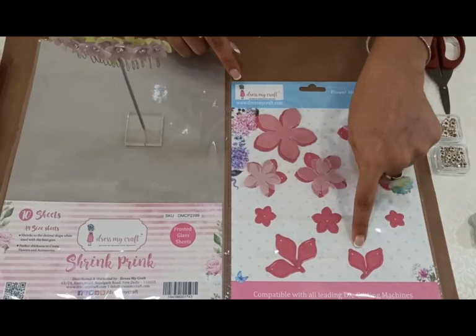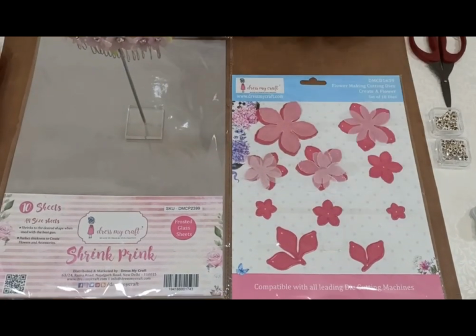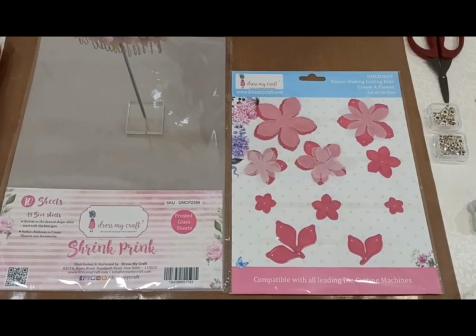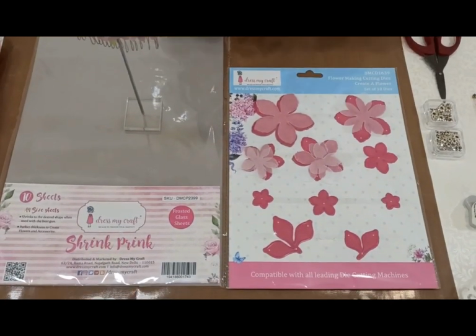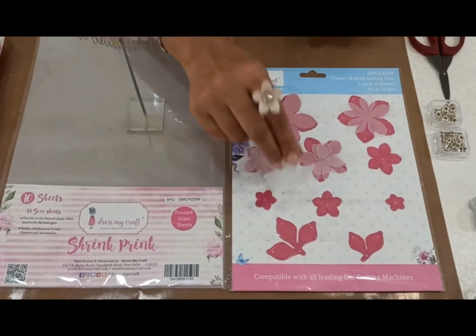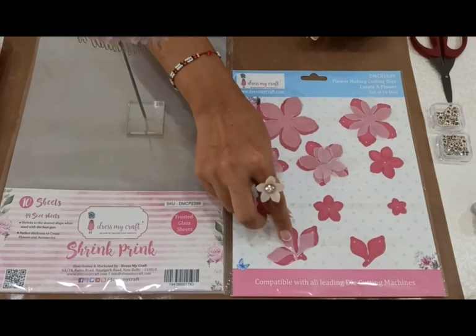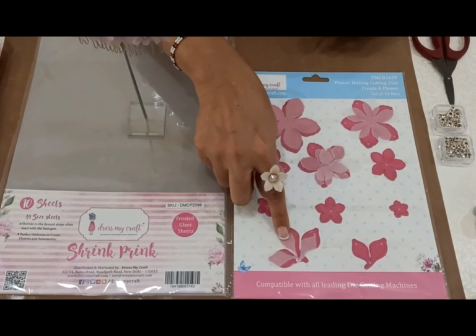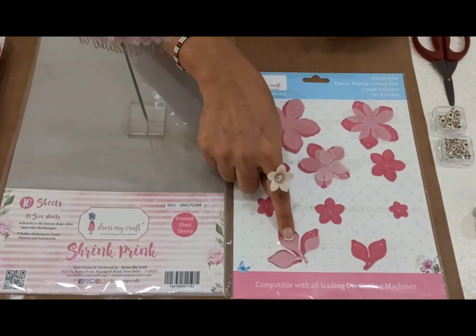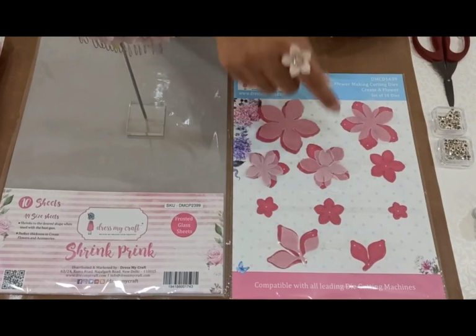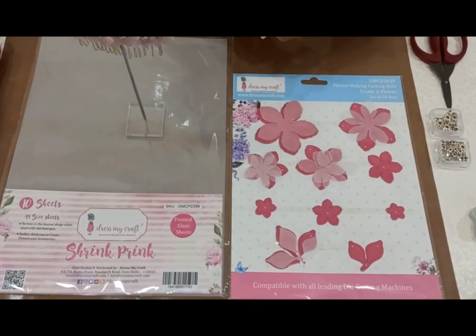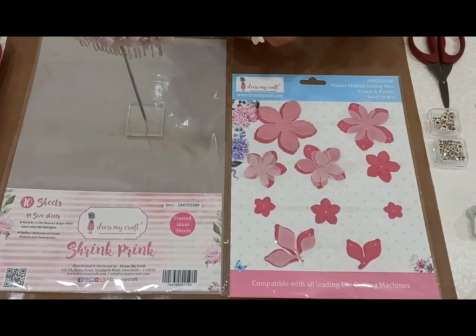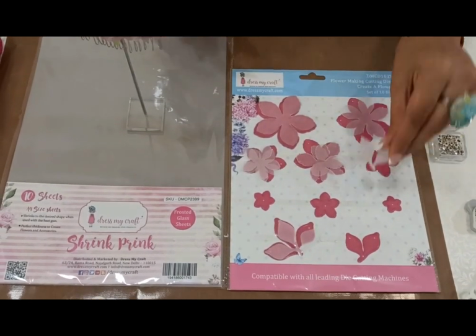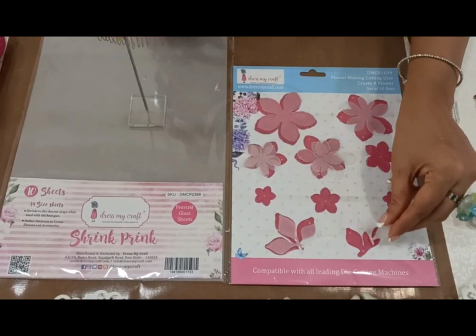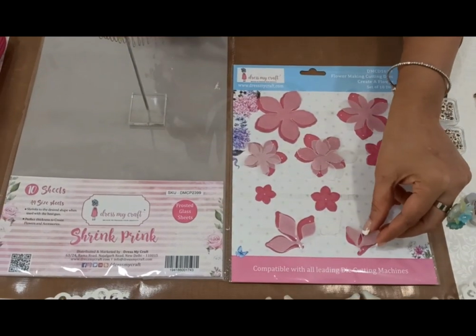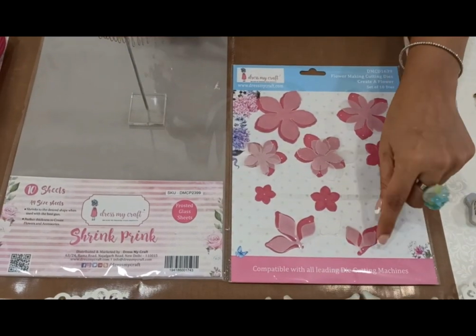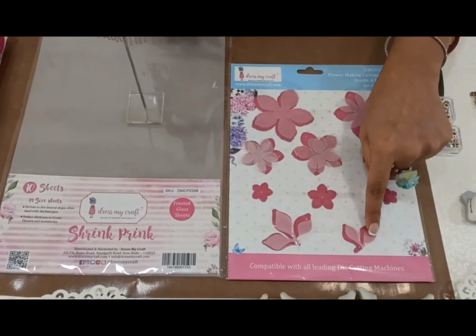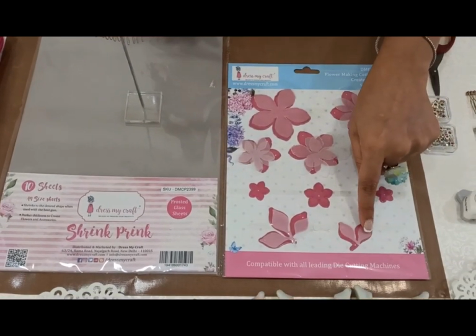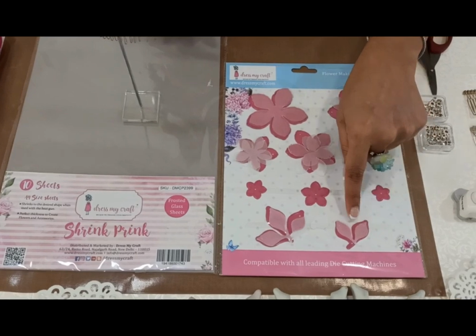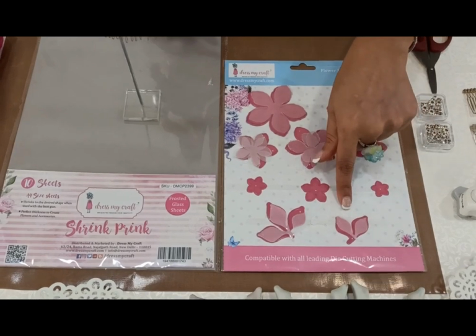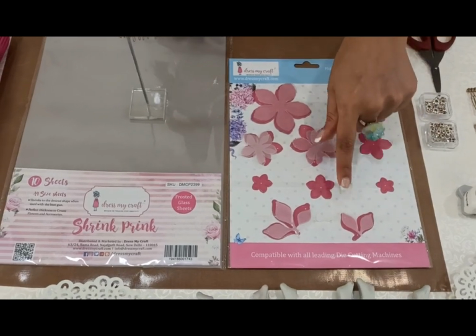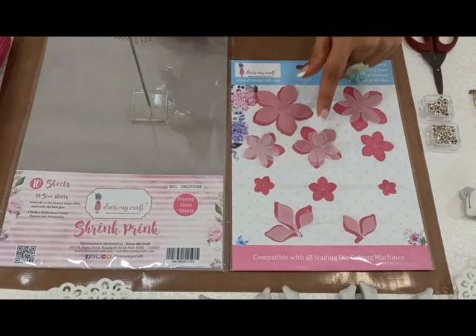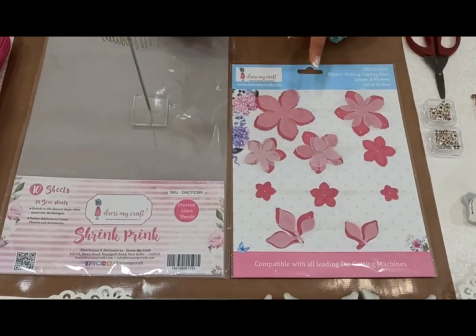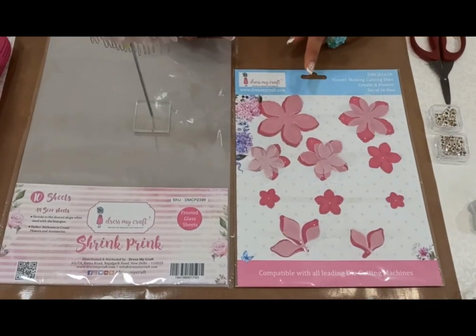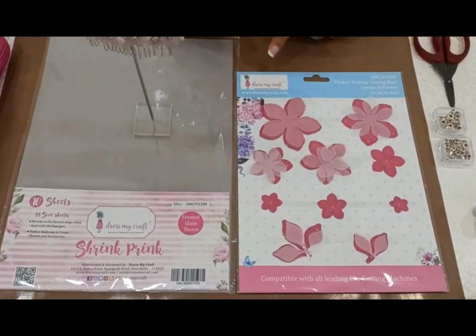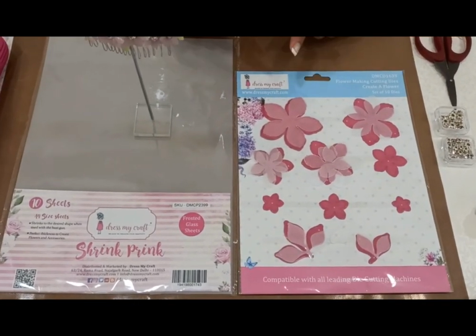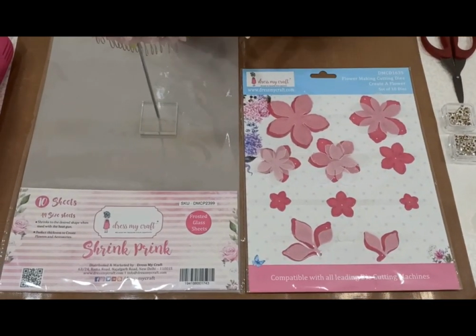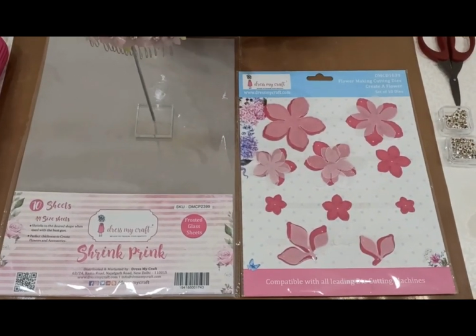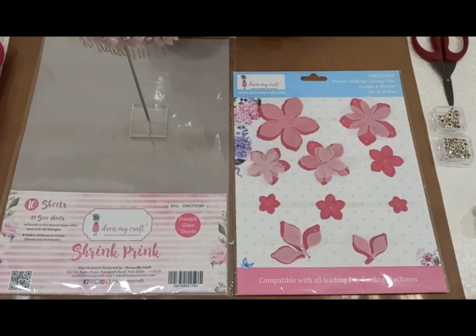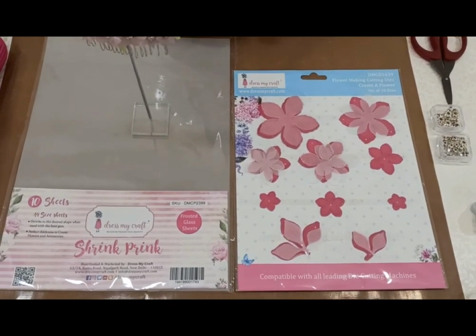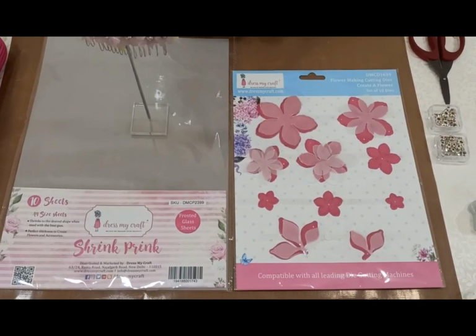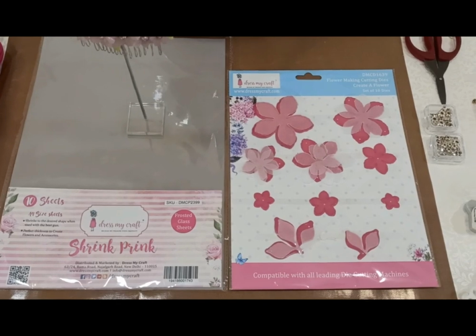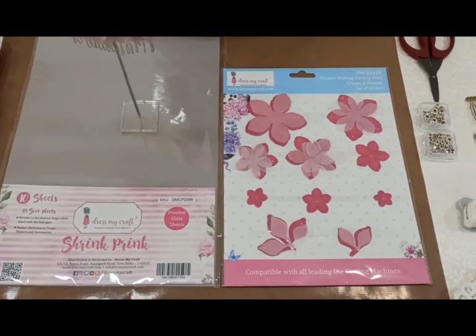And the leaves — the 3-petal leaves are around 7 to 8 approximately, and the small 2-petal leaves are also around 7 to 8. We may not use them all, but we create some extra so that while arranging we do not fall short.